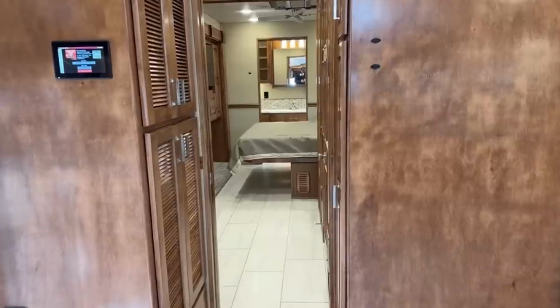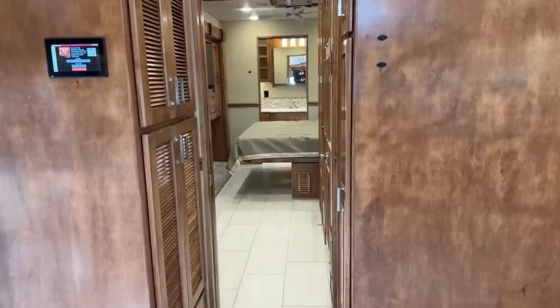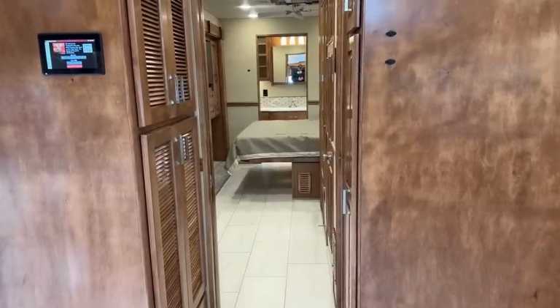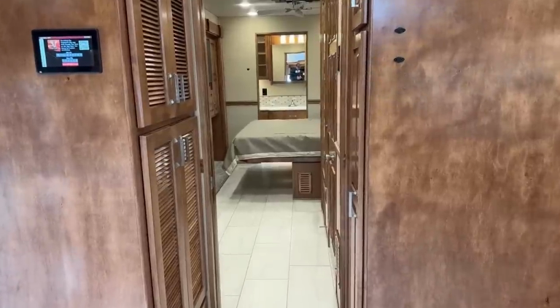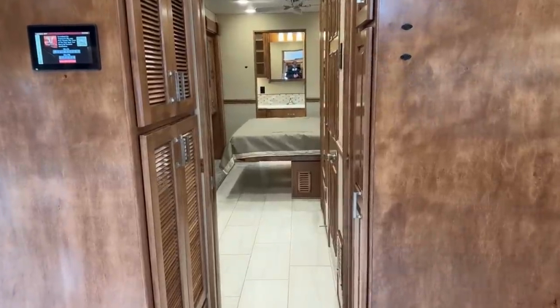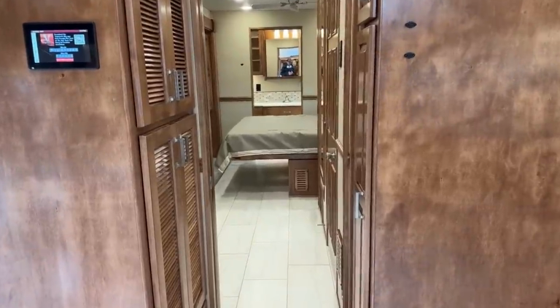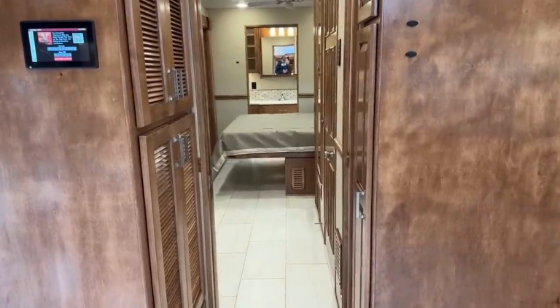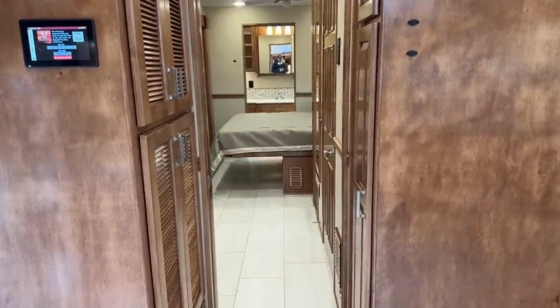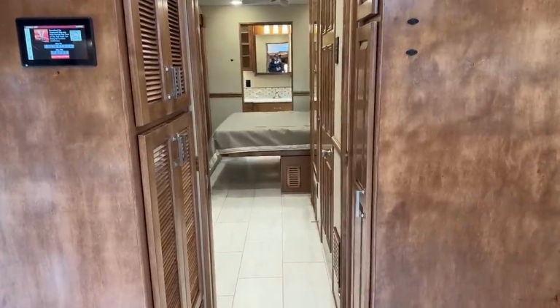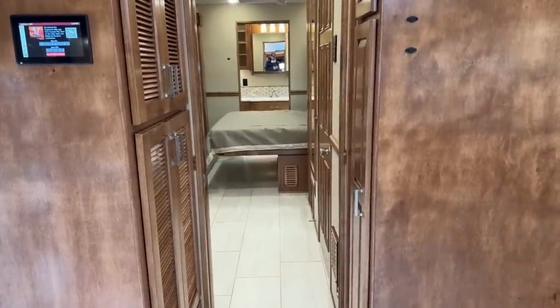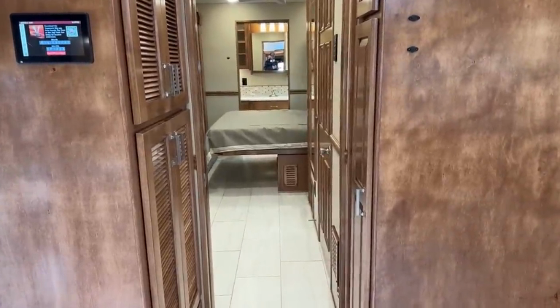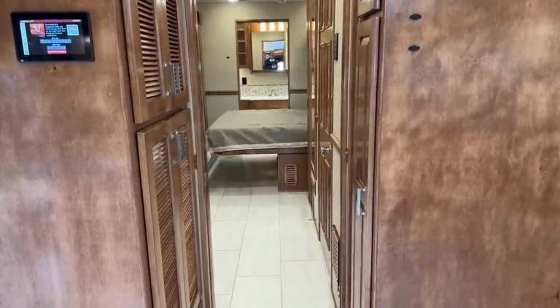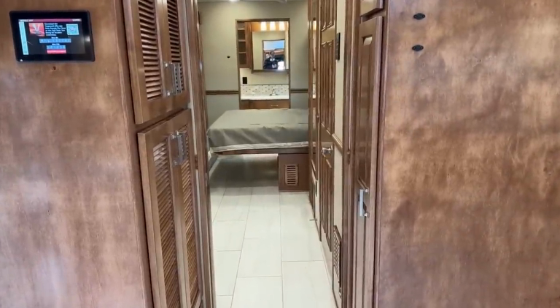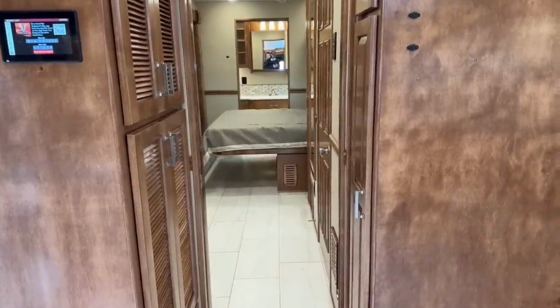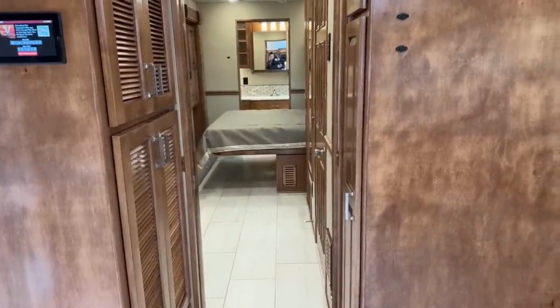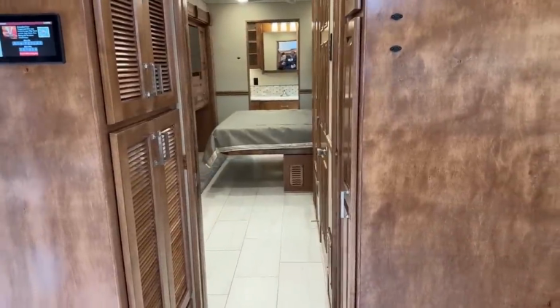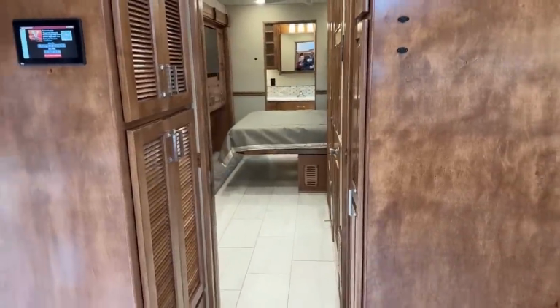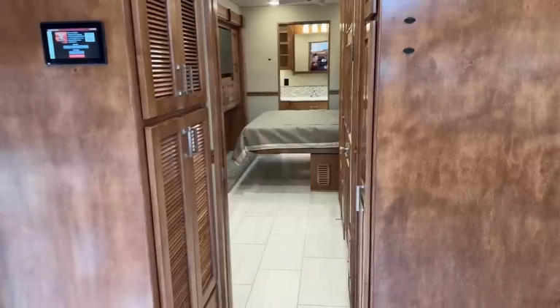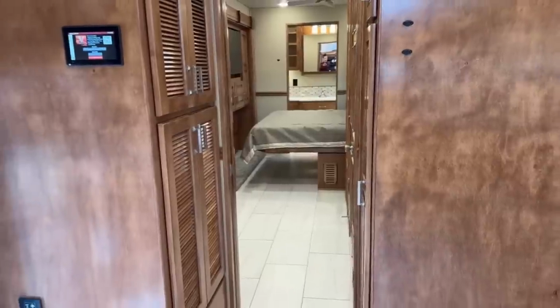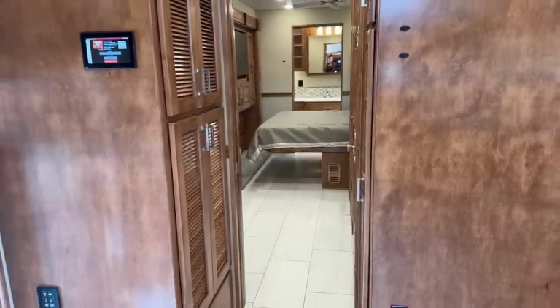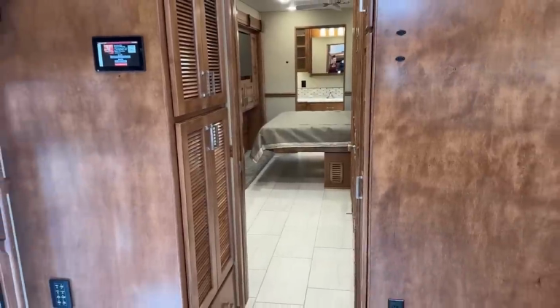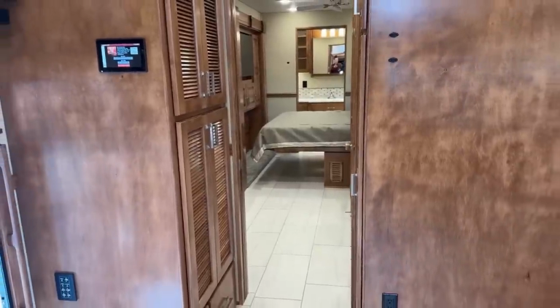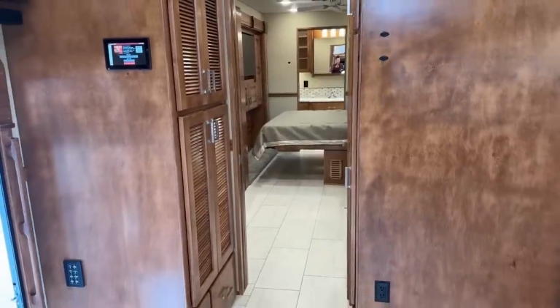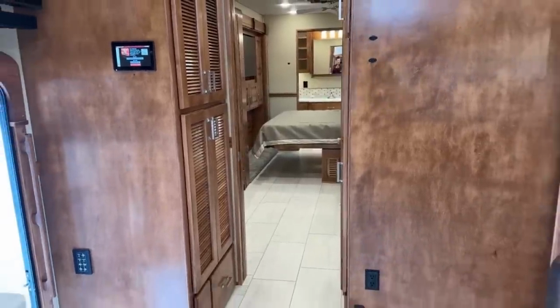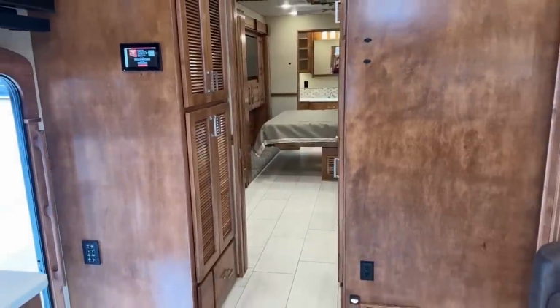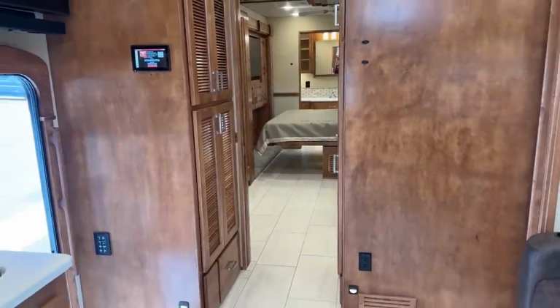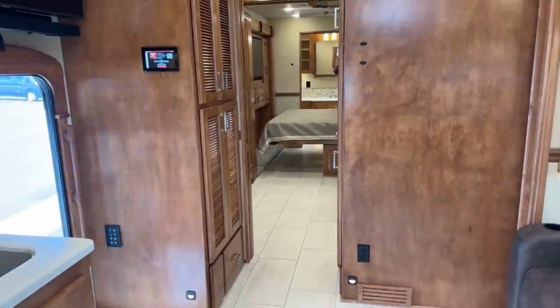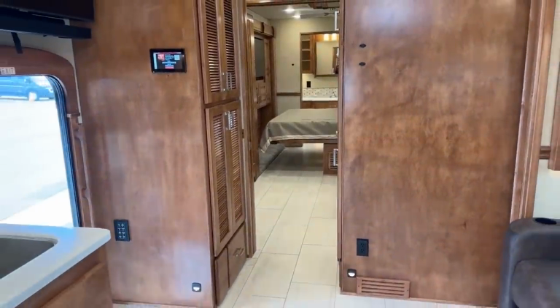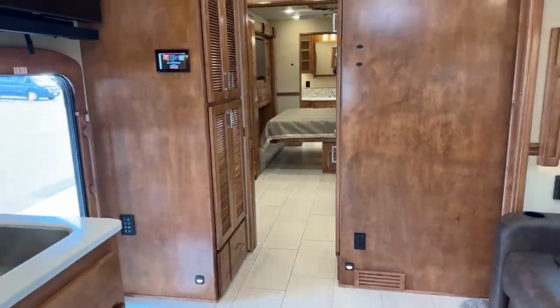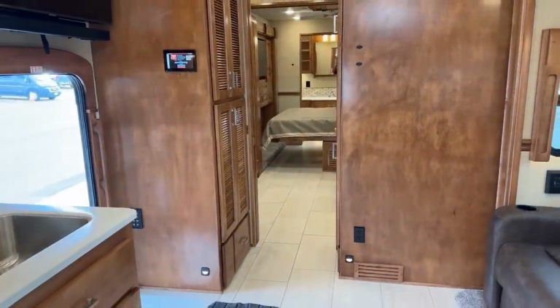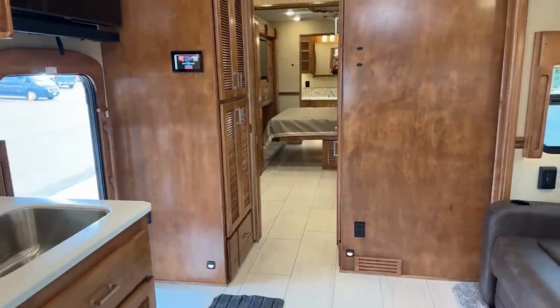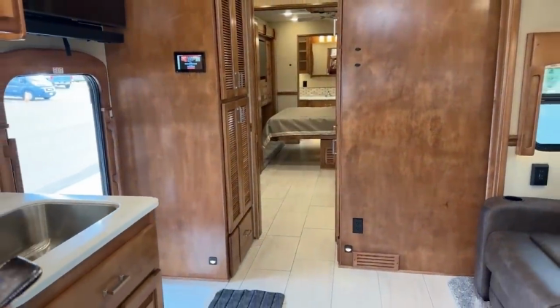There's that bed sliding in. Underneath that bed is 150 gallons of fresh water — there are two 75-gallon tanks. And here we're going to go ahead and pull in the bunk slide.